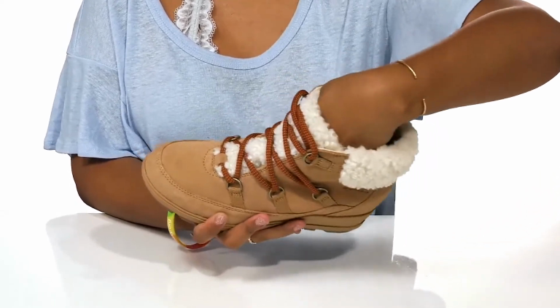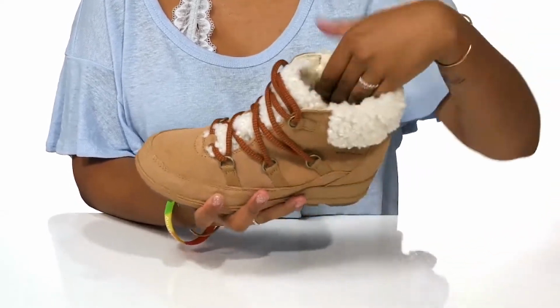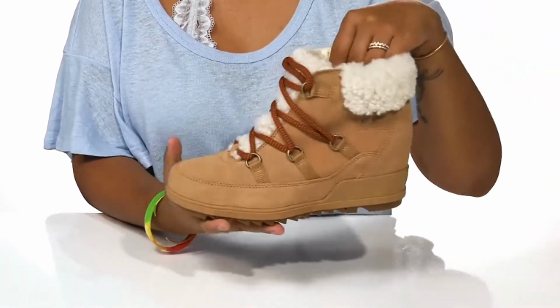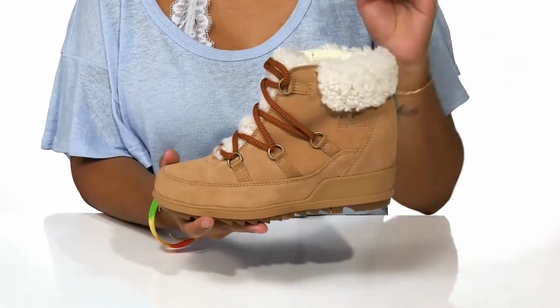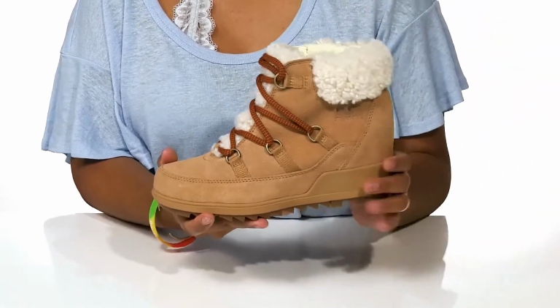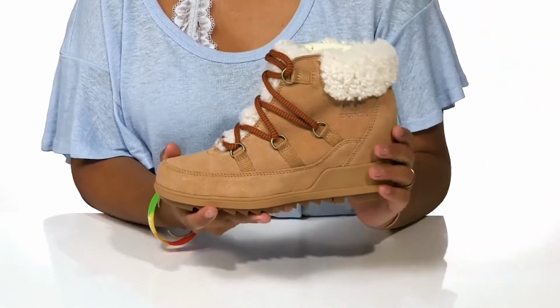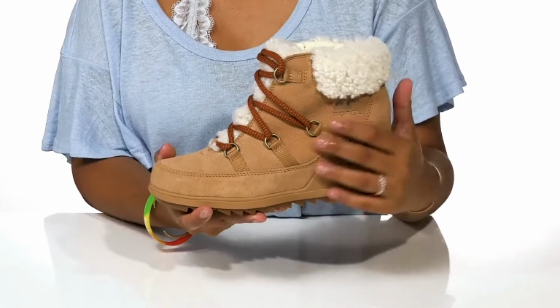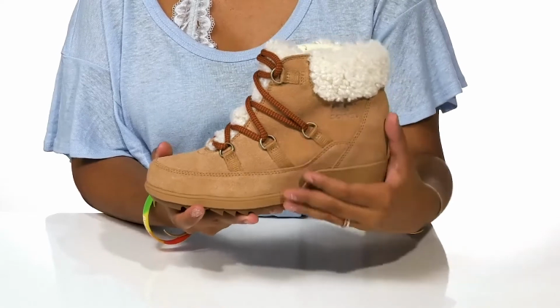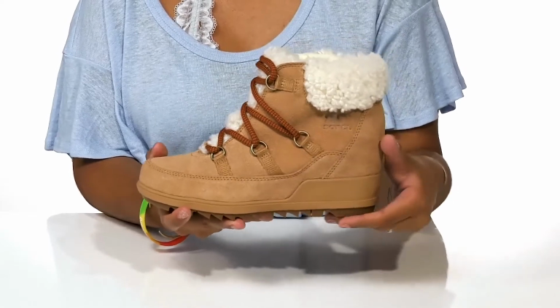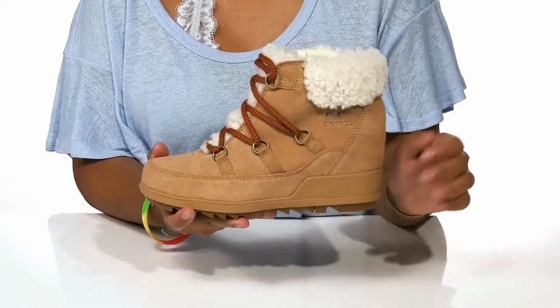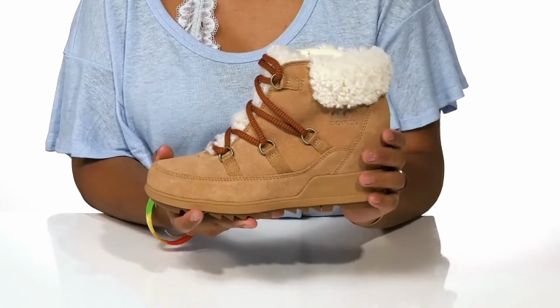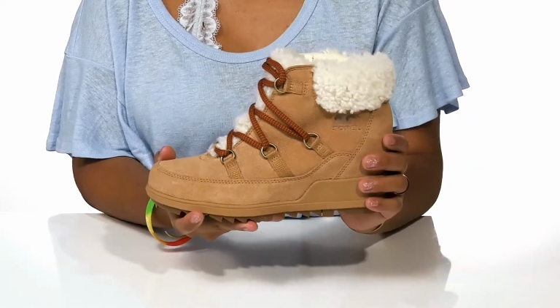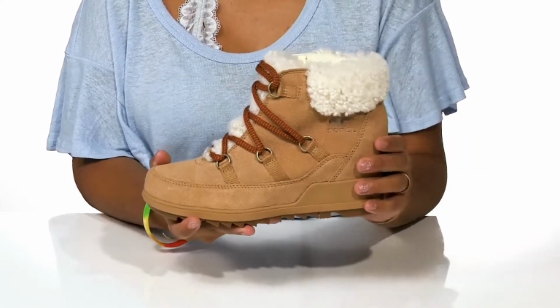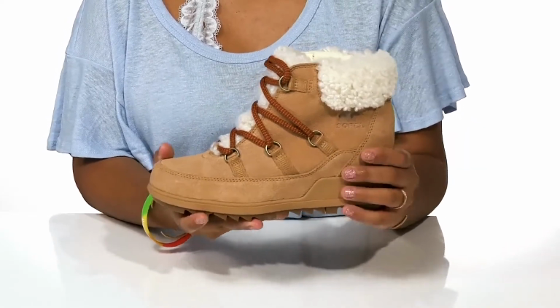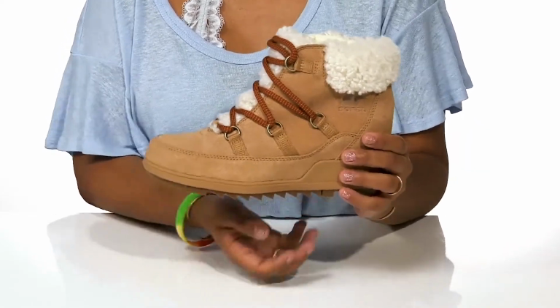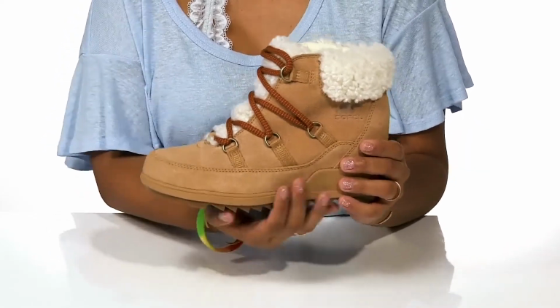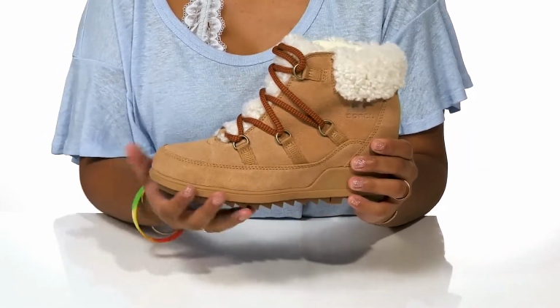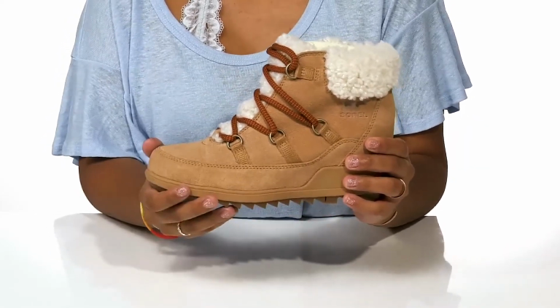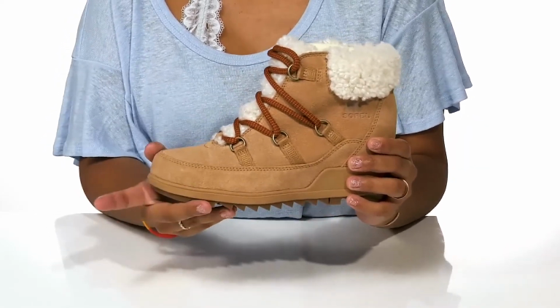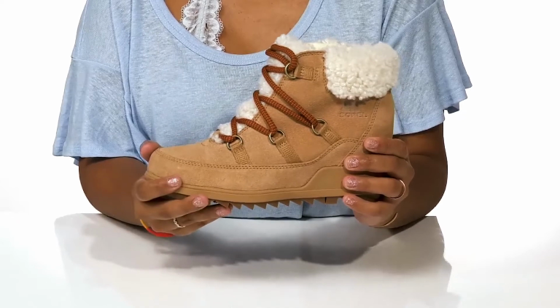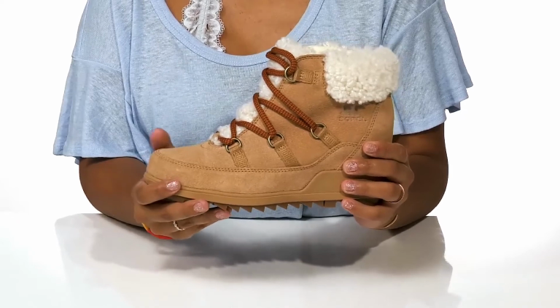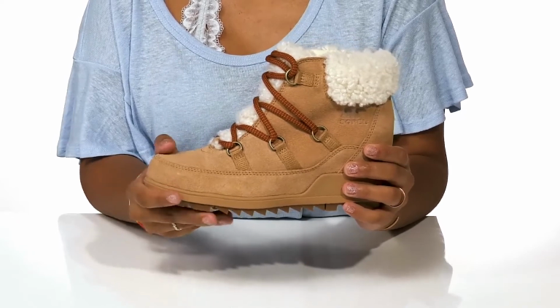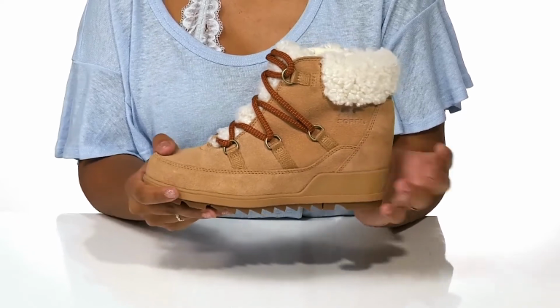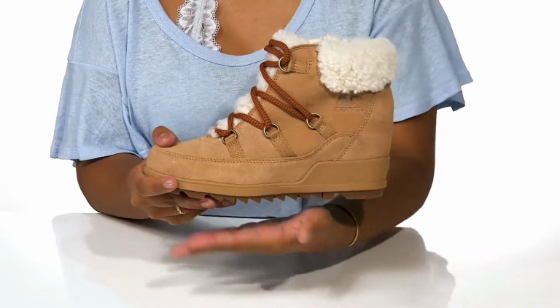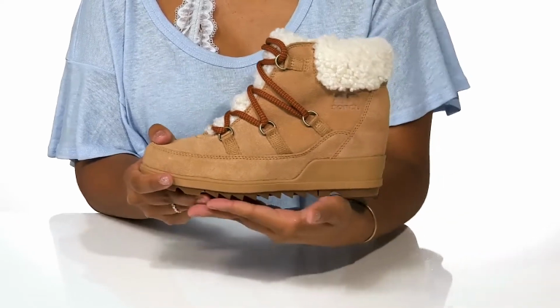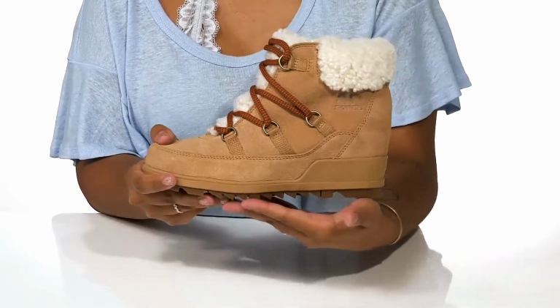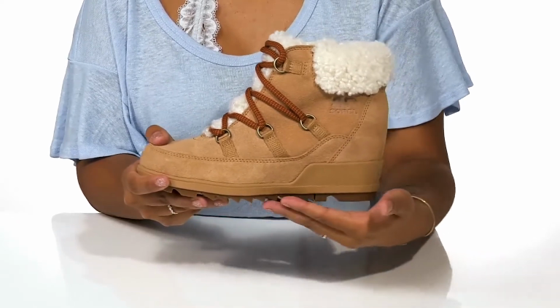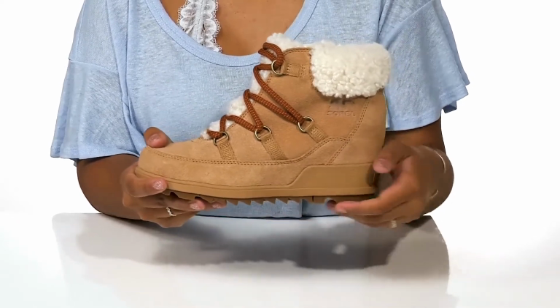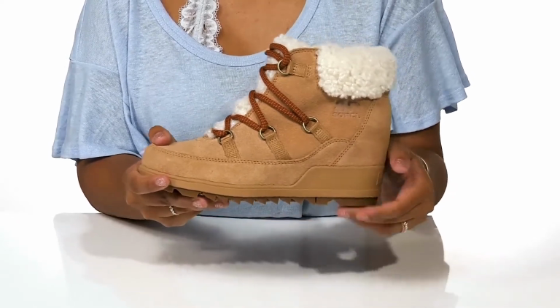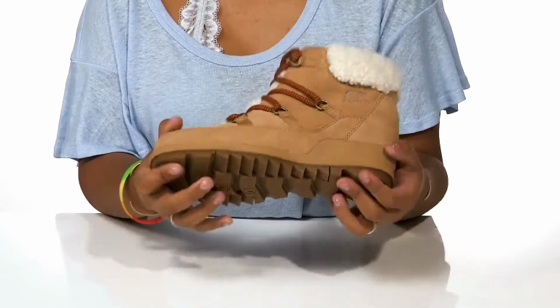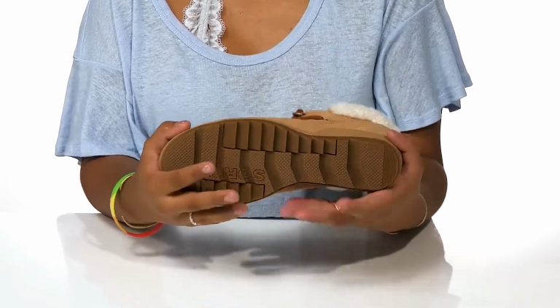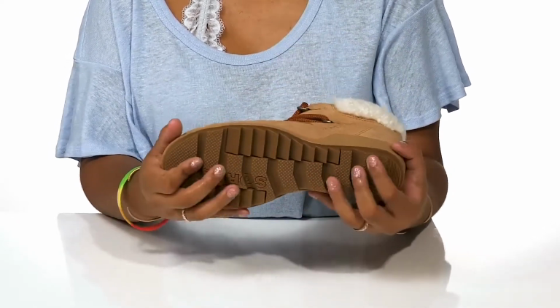You'll get a one and a quarter inch boost of height from this built-in wedge heel with a half-inch platform, keeping you nice and stable. You'll notice some sawtooth ridges on the outsole give you lots of traction and add stability.